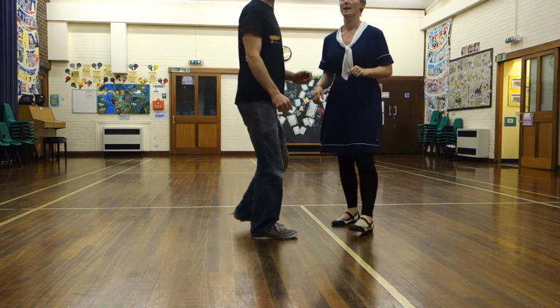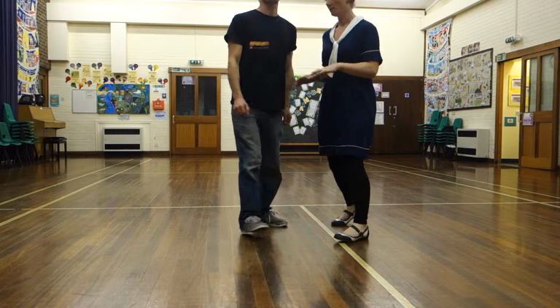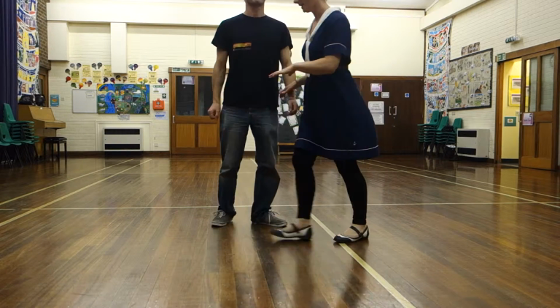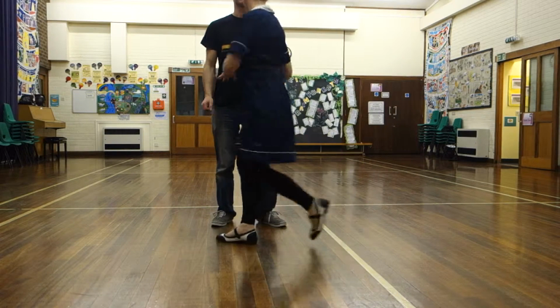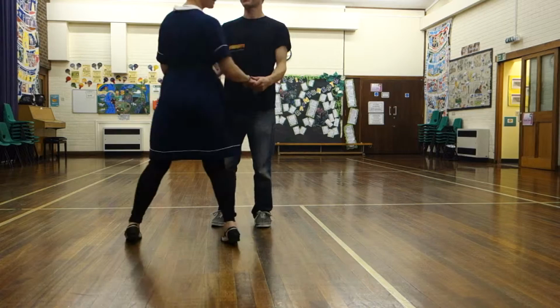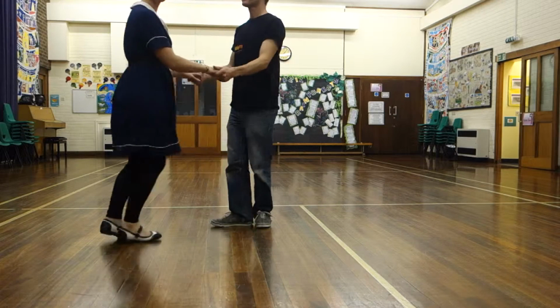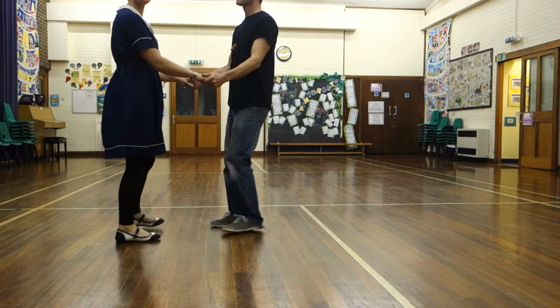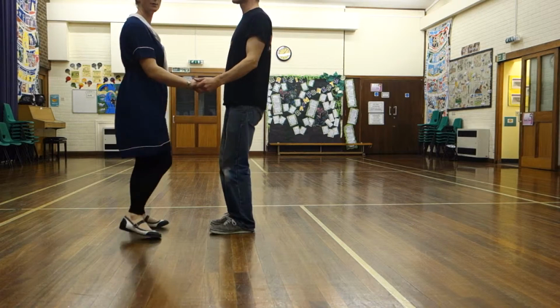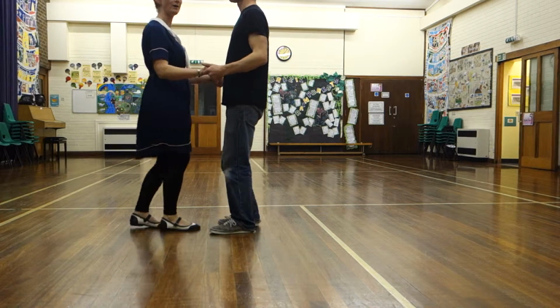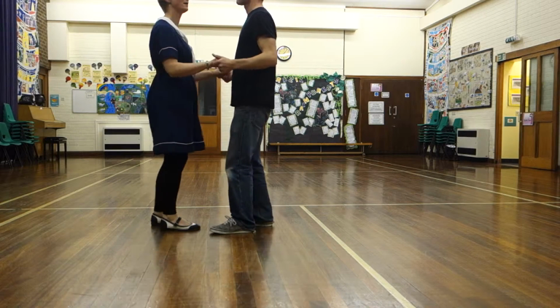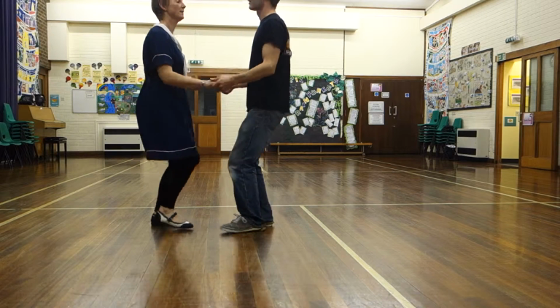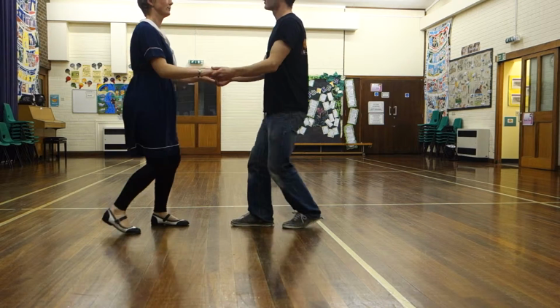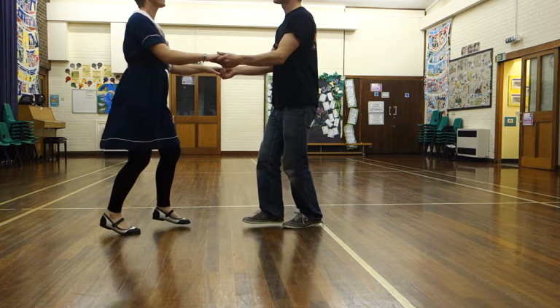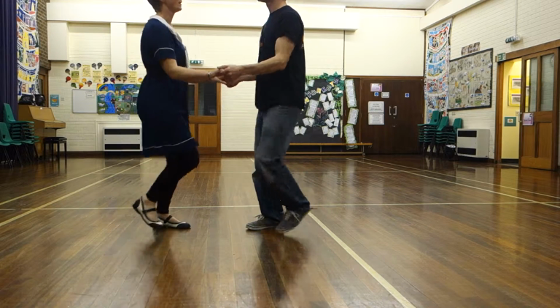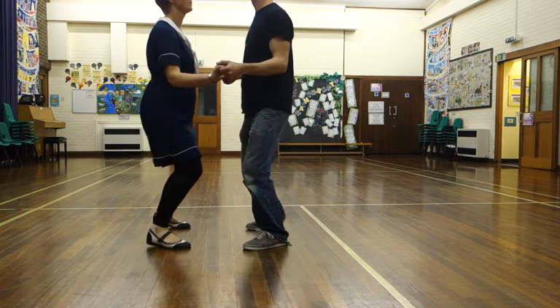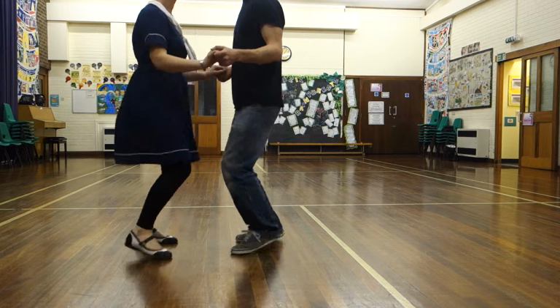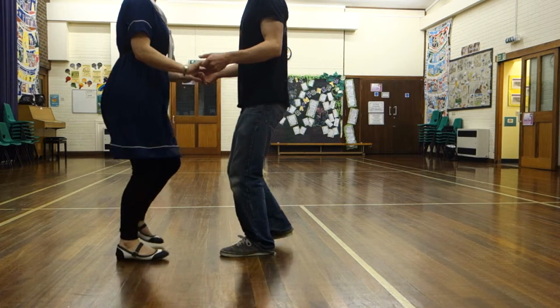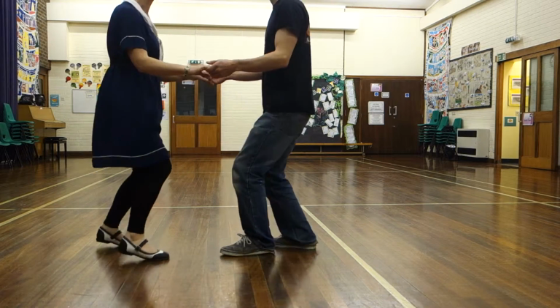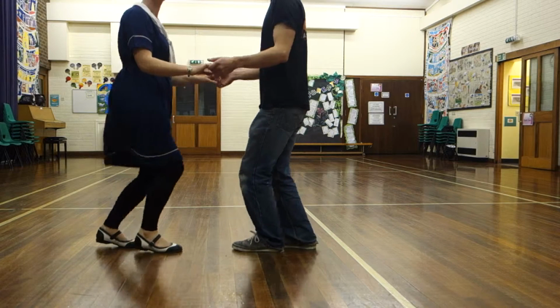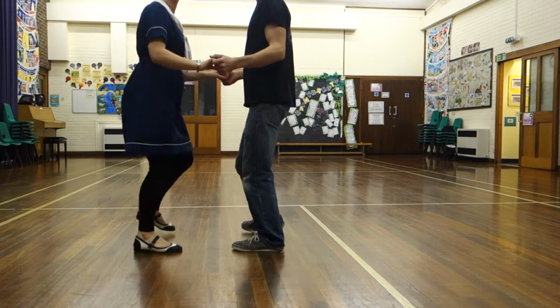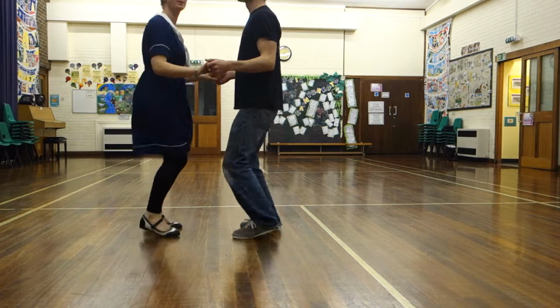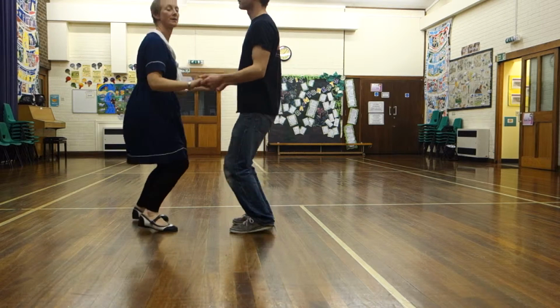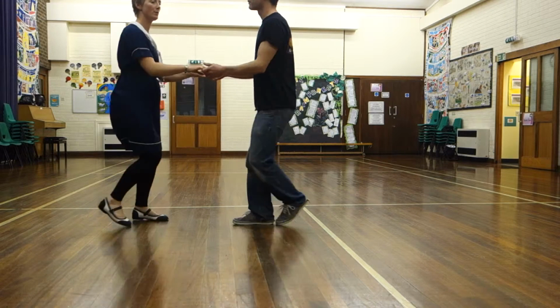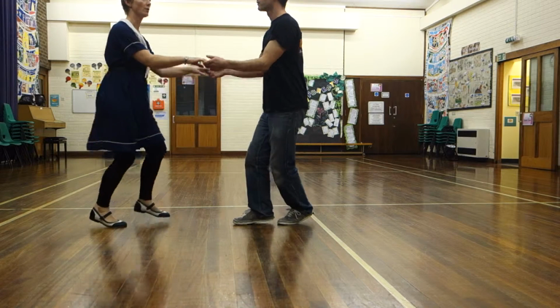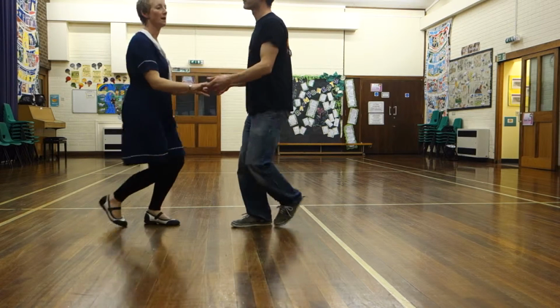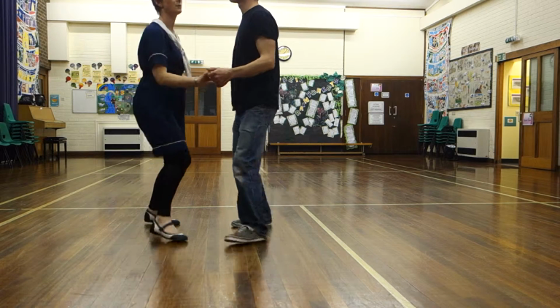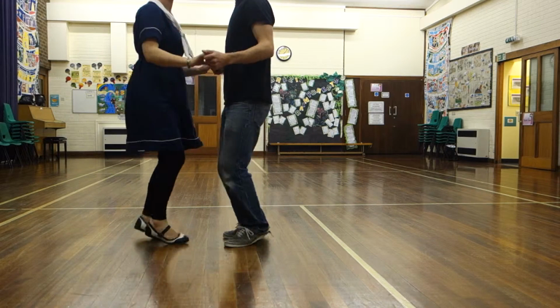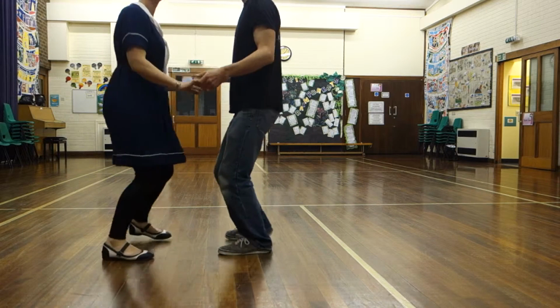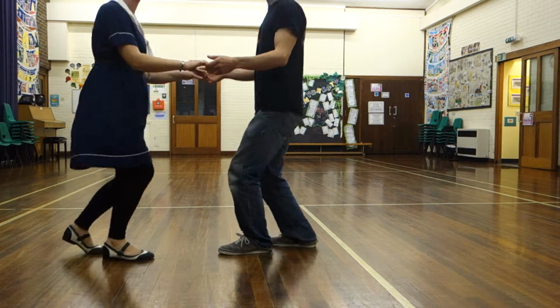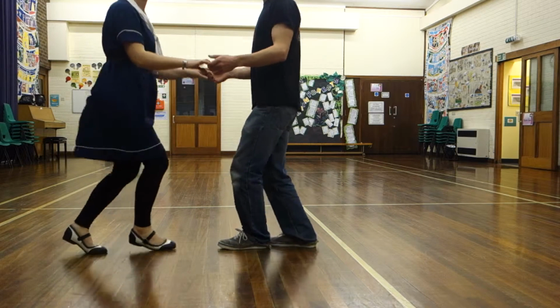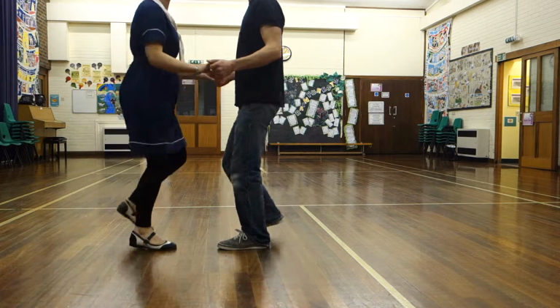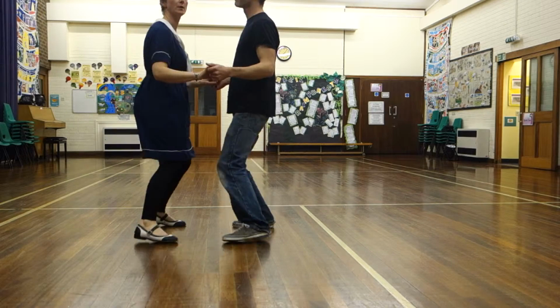And then we did a little bit of practicing it. Step, step, trickle. Step, step, trickle, step. Step, step, trickle, step. Rock, step, trickle. Step, step, trickle. Kind of do two rock steps.